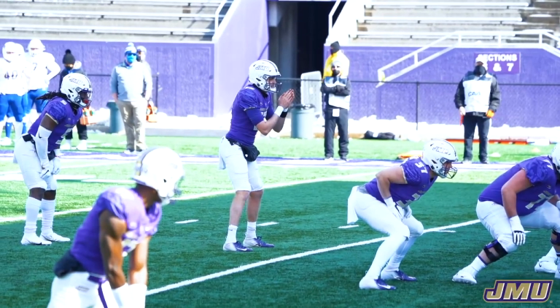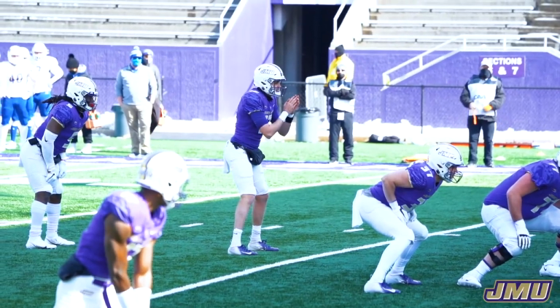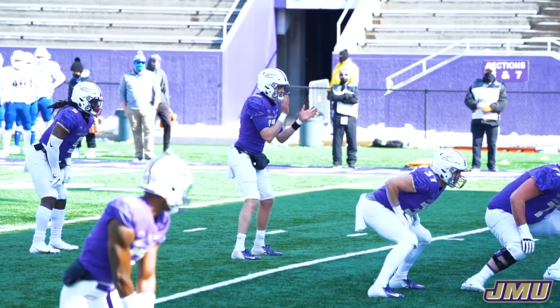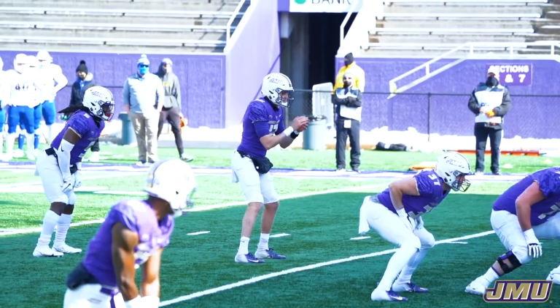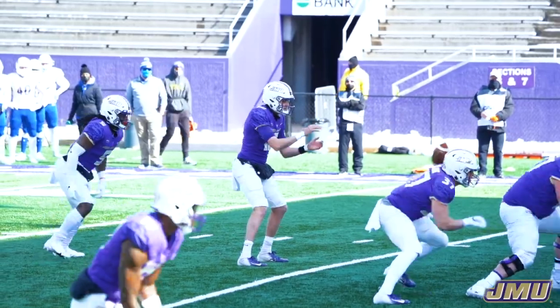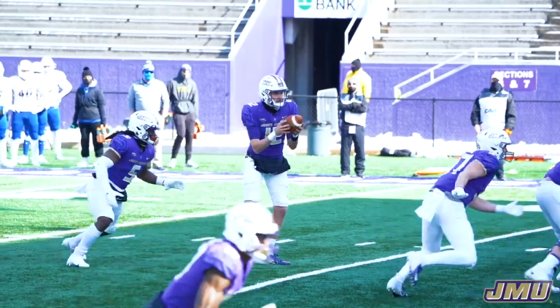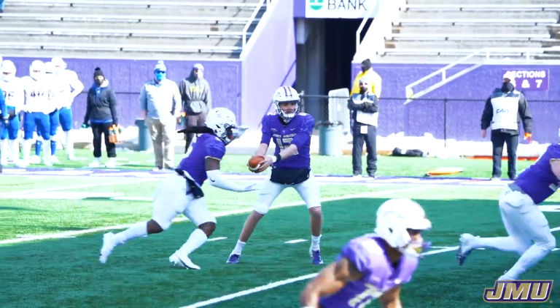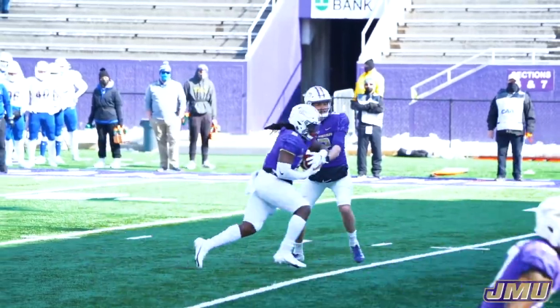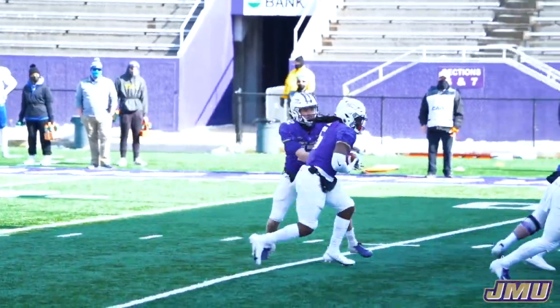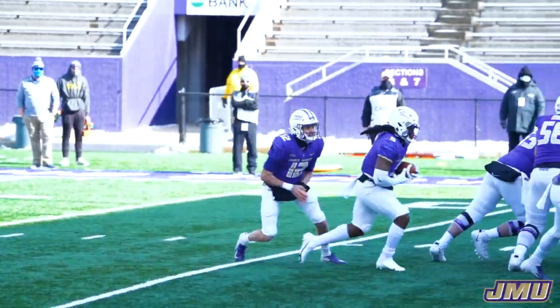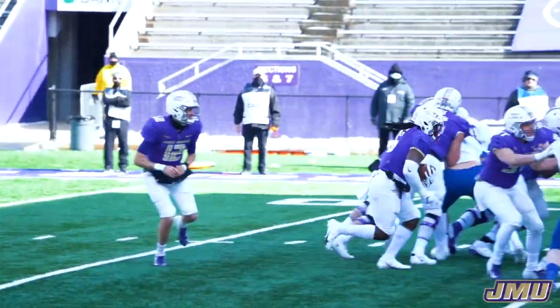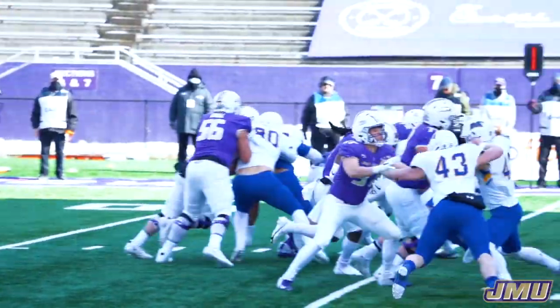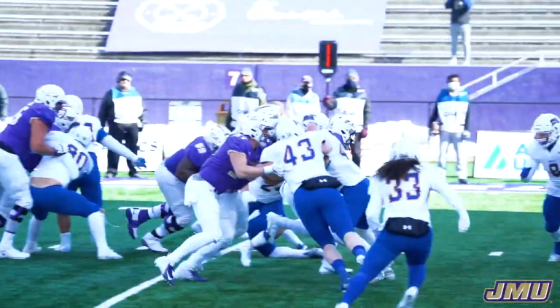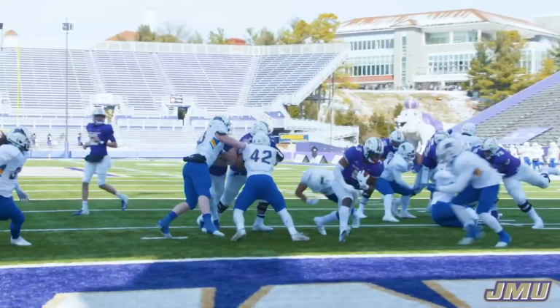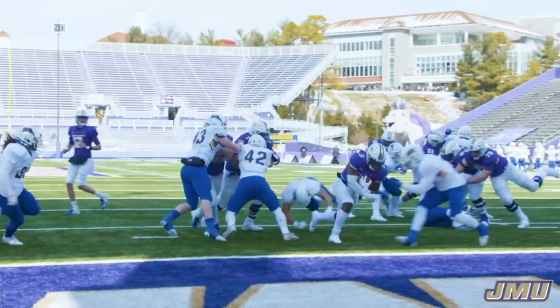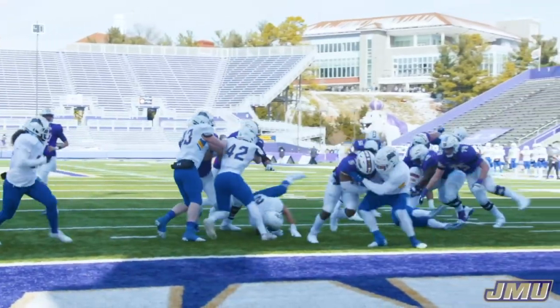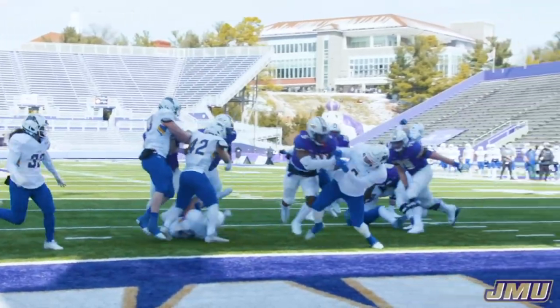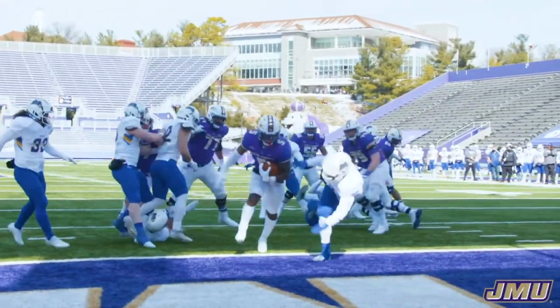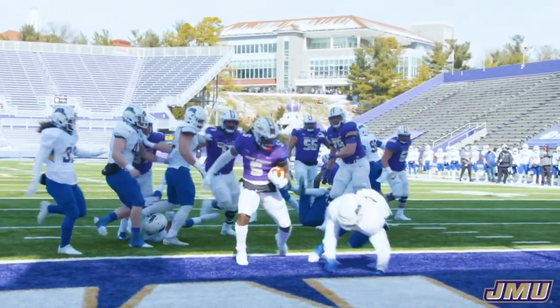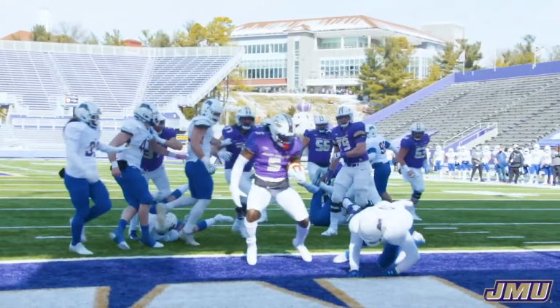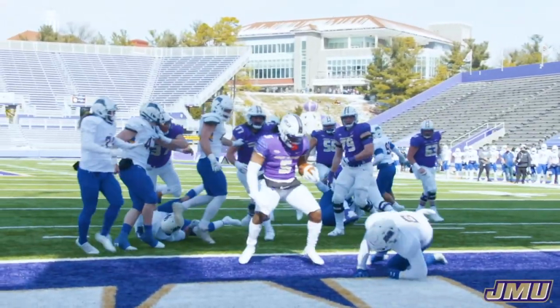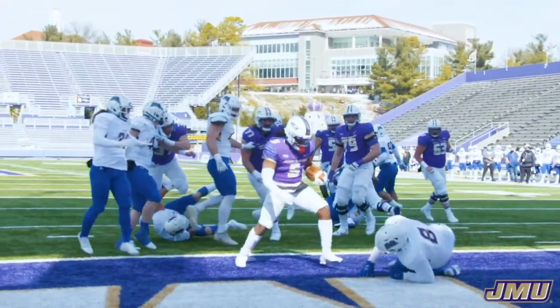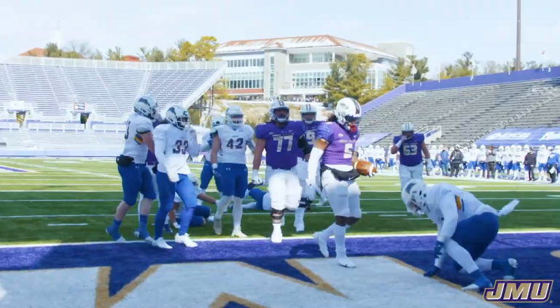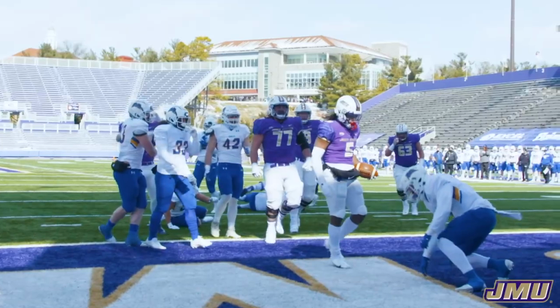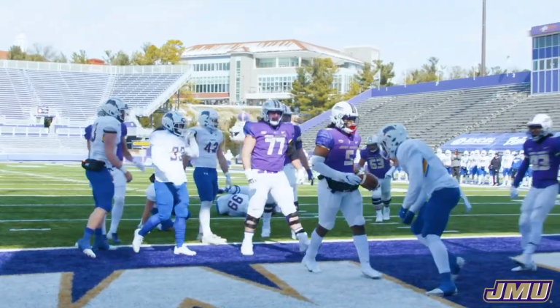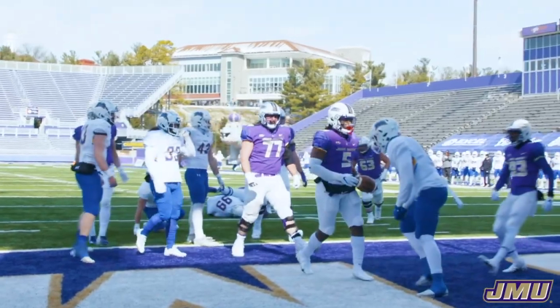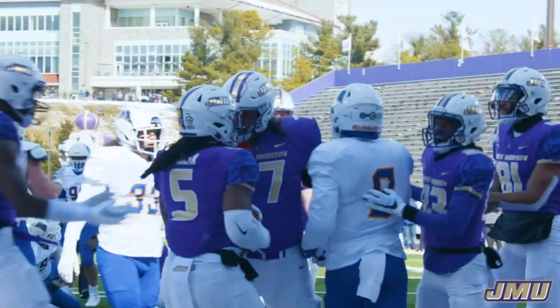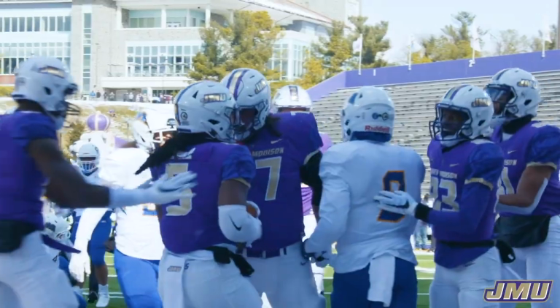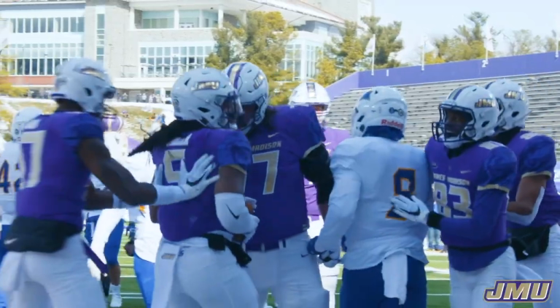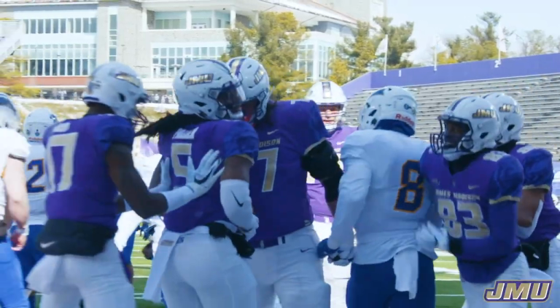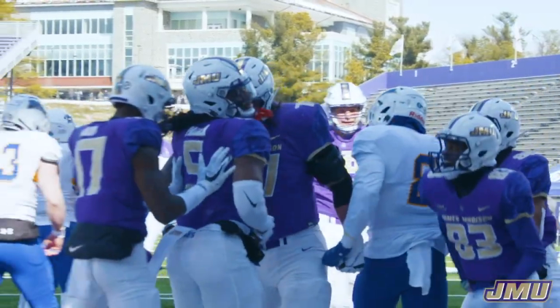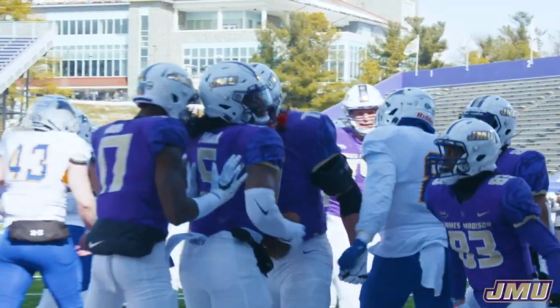Johnson calls for the ball, hands to Latrell Palmer, who rumbles right up the middle, knocks the defender on his backside, and goes into the end zone. Touchdown JMU.